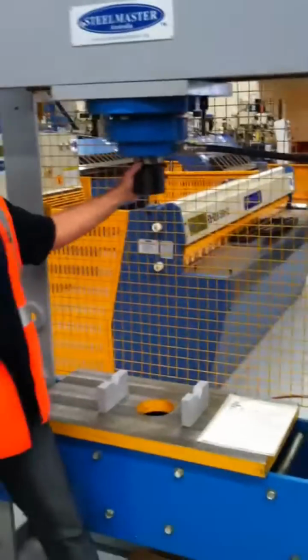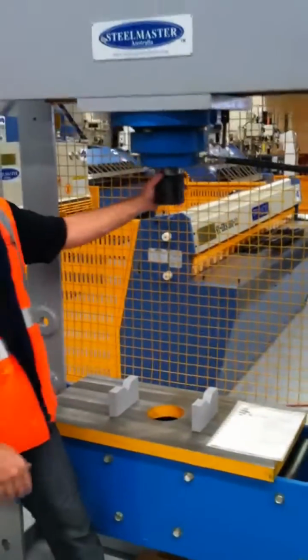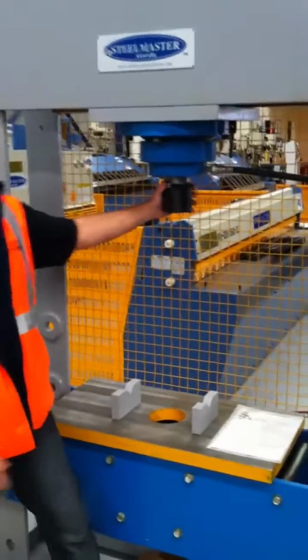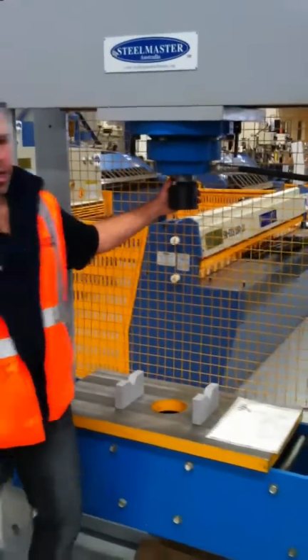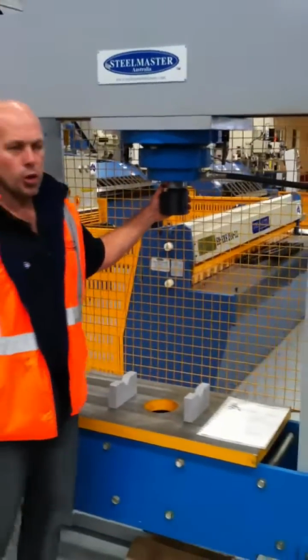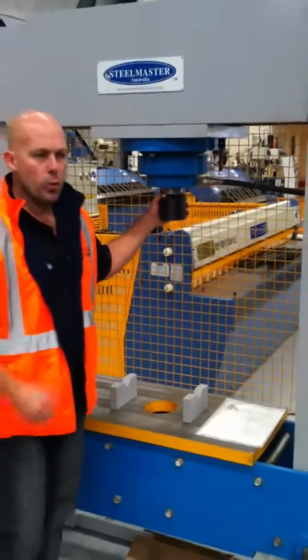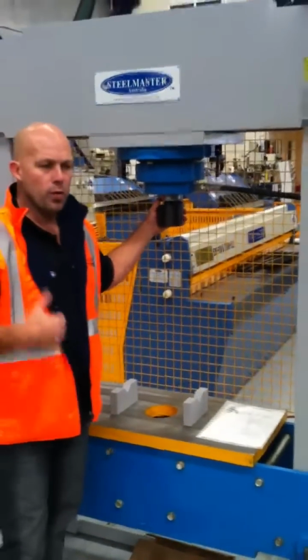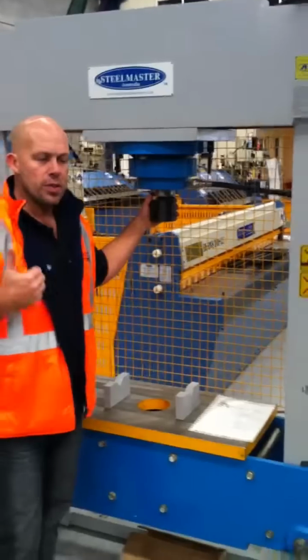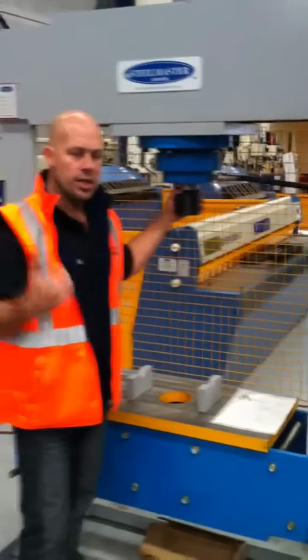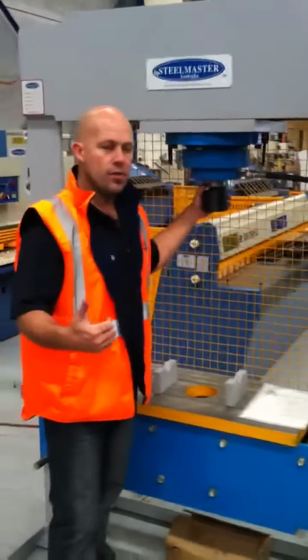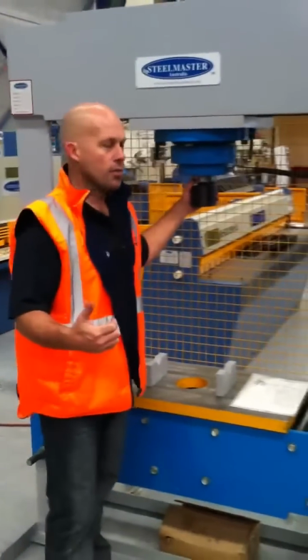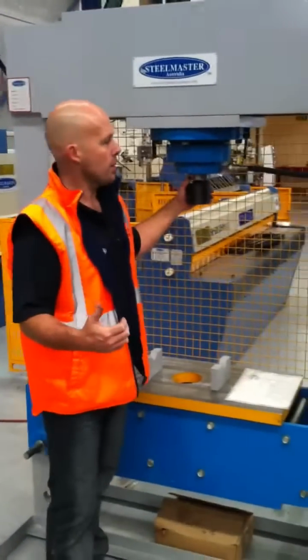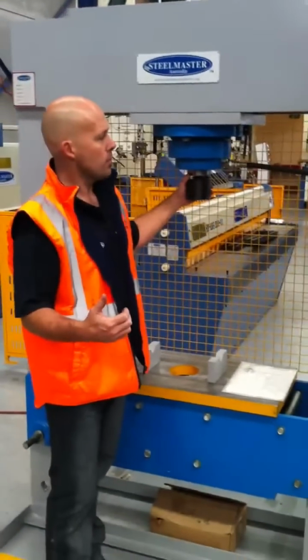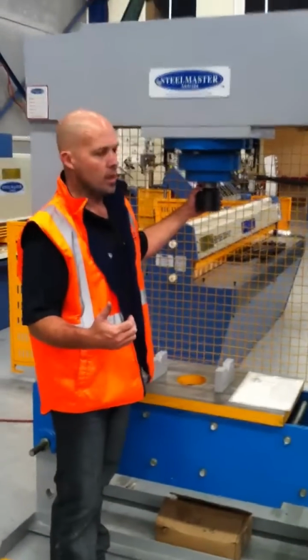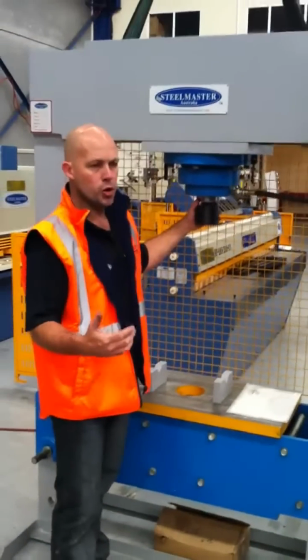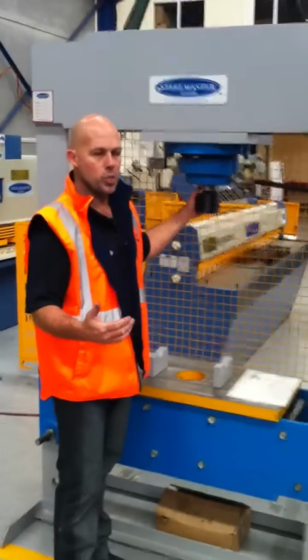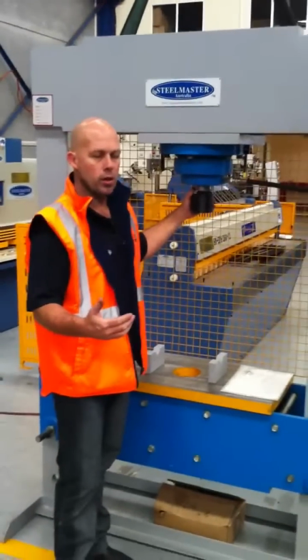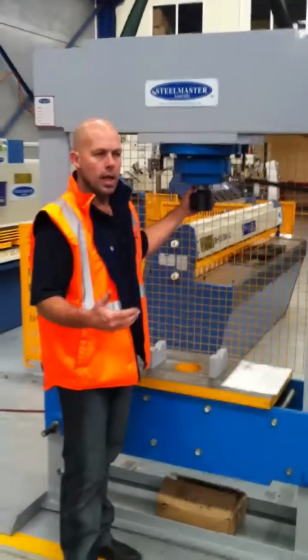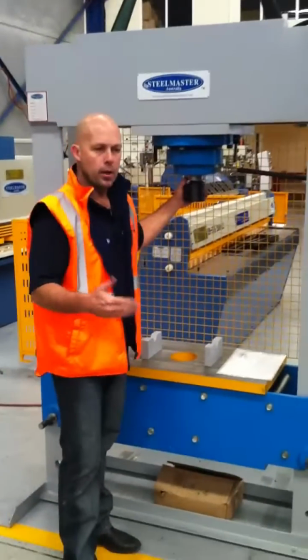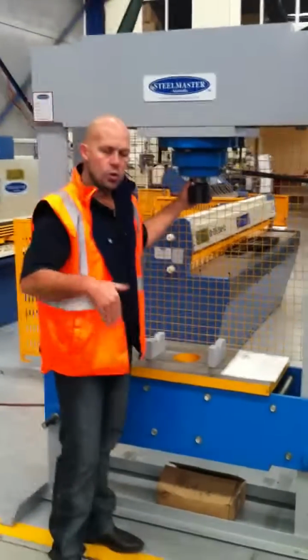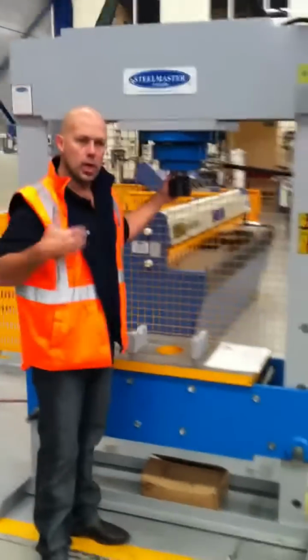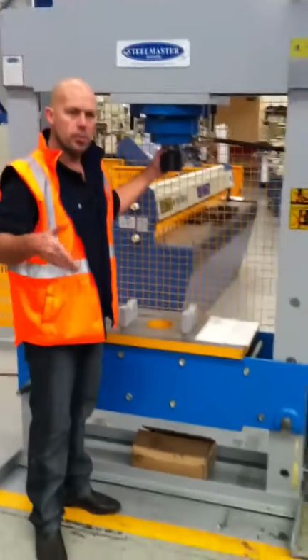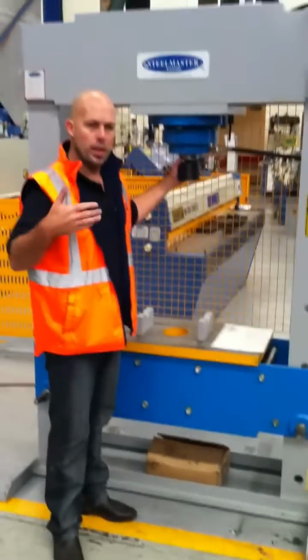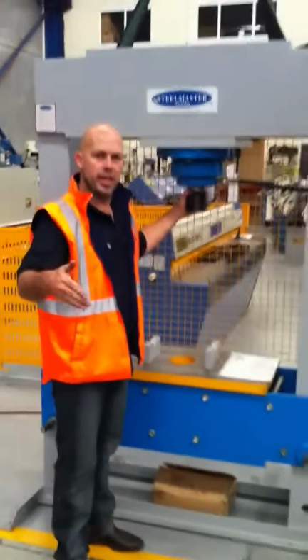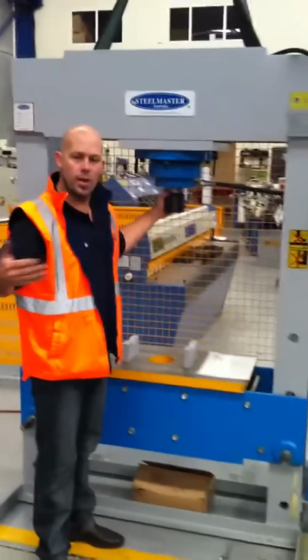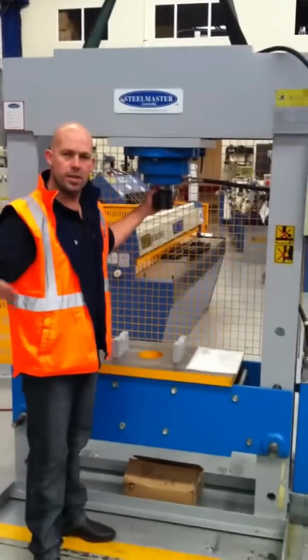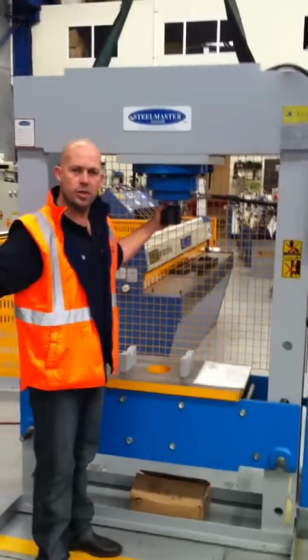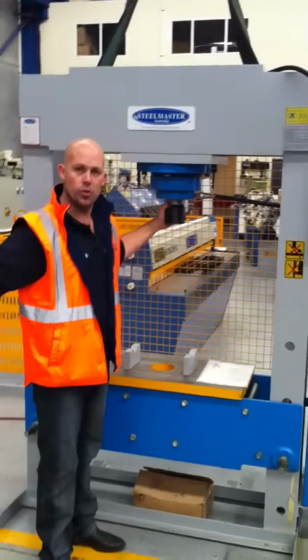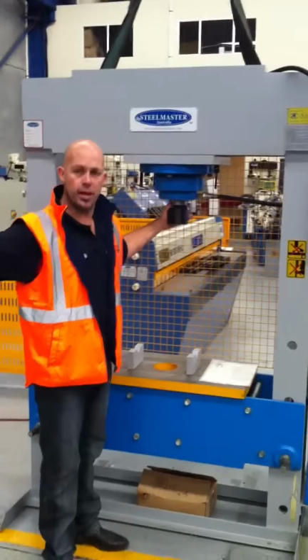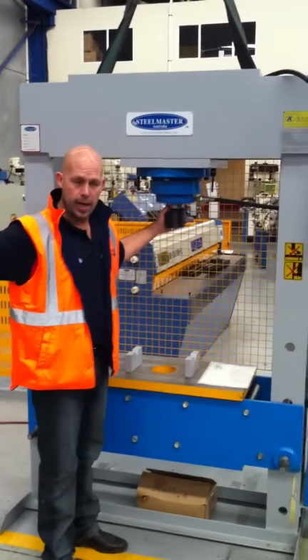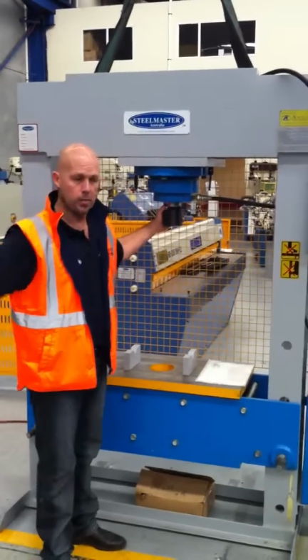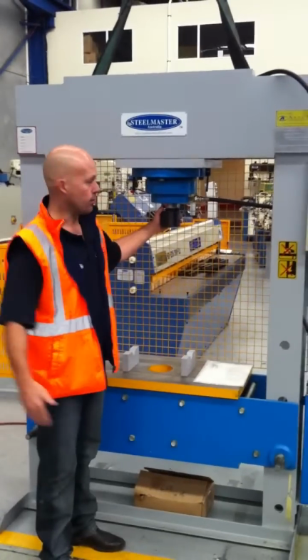This is a 90 tonne machine. We offer this in a 65 tonne machine as well, and also we go up to 110, 160, 210 and above.